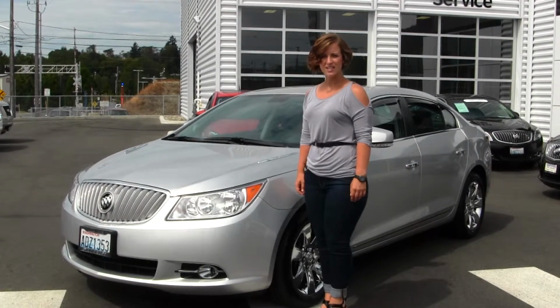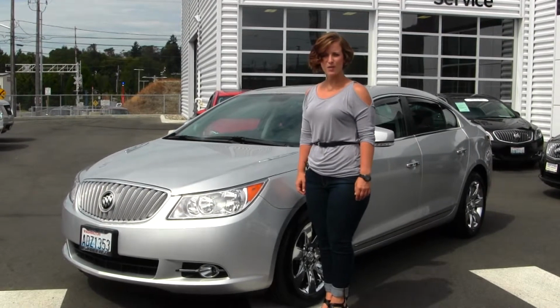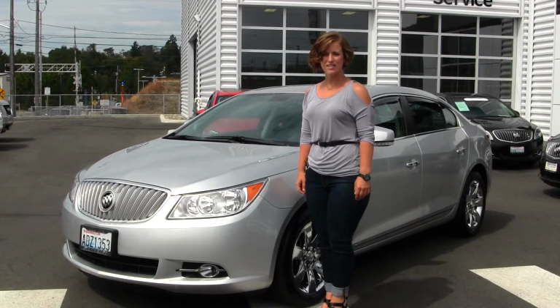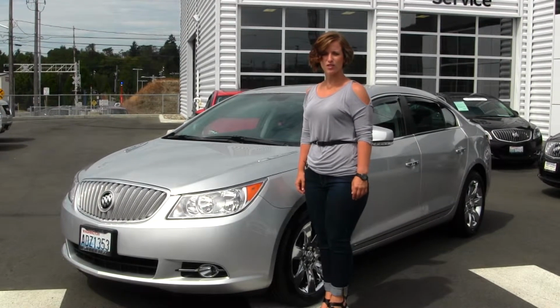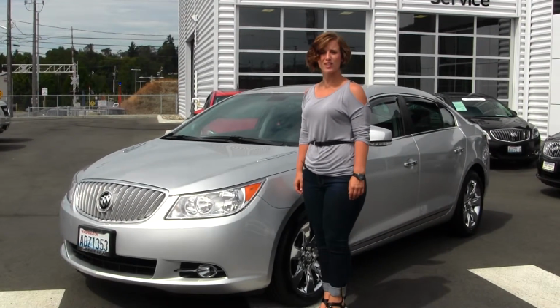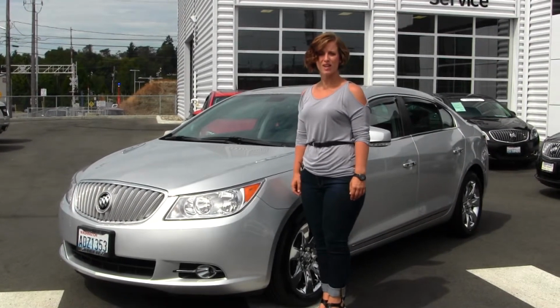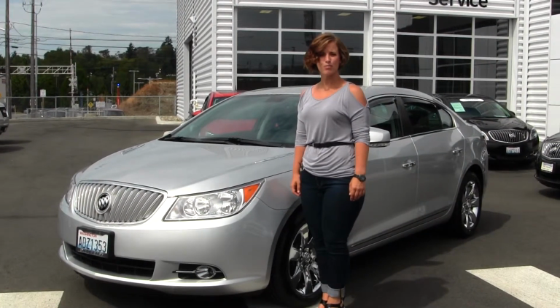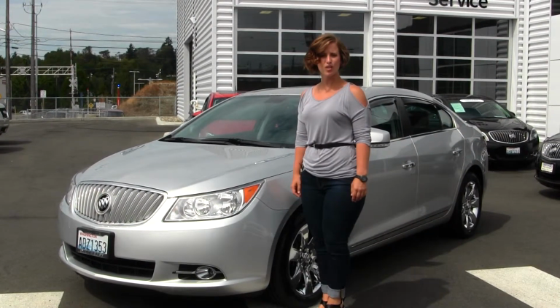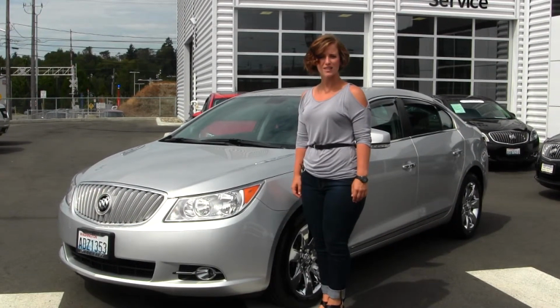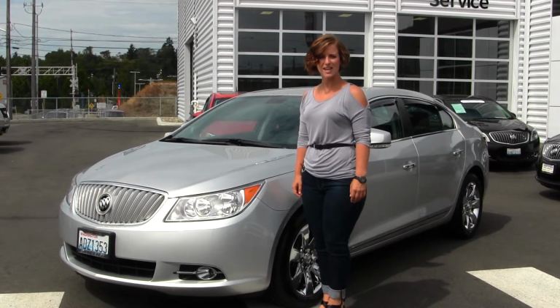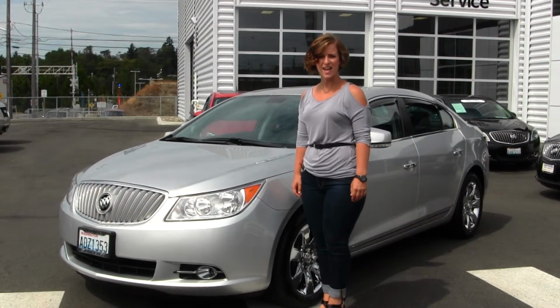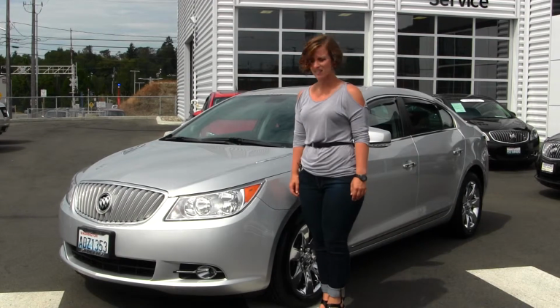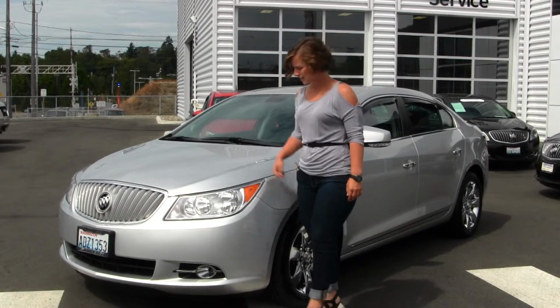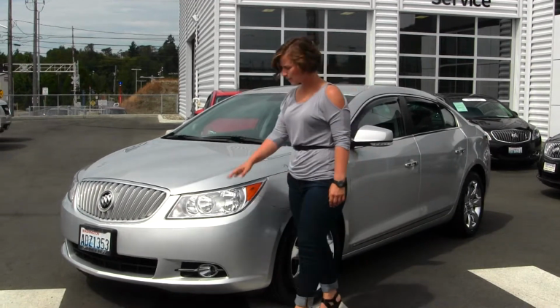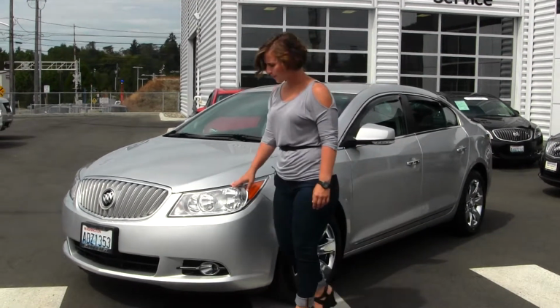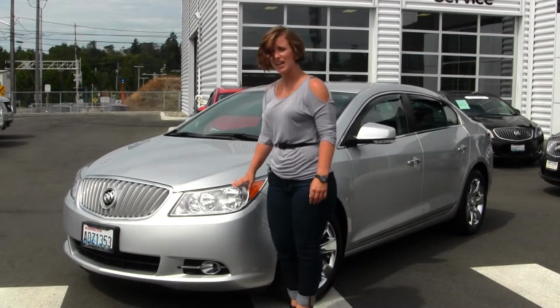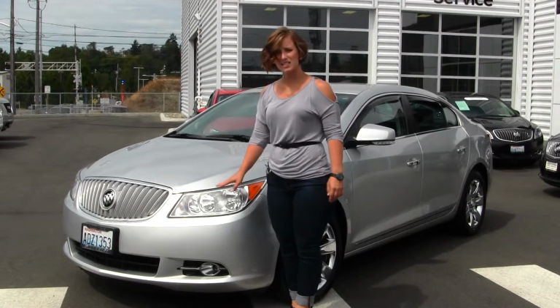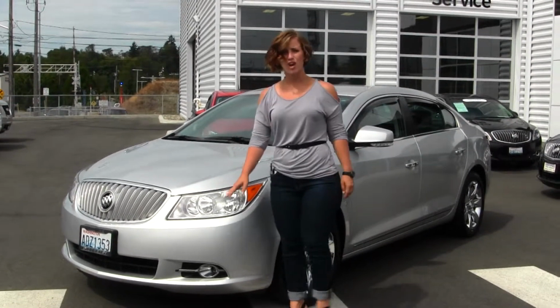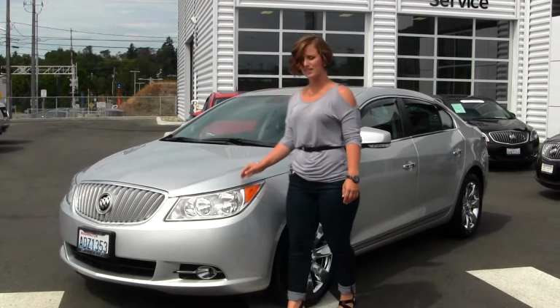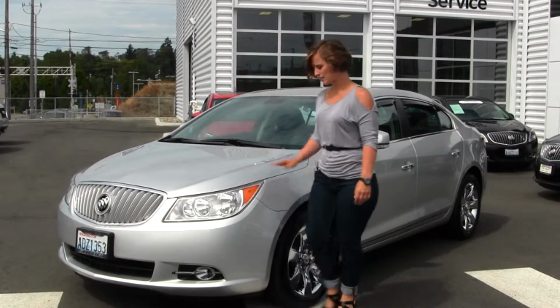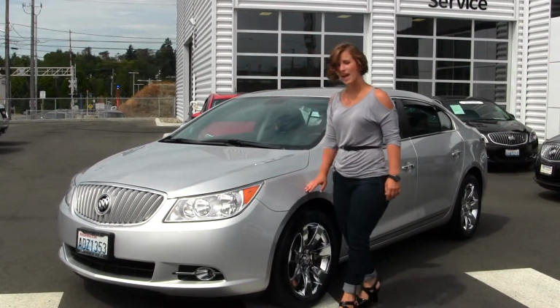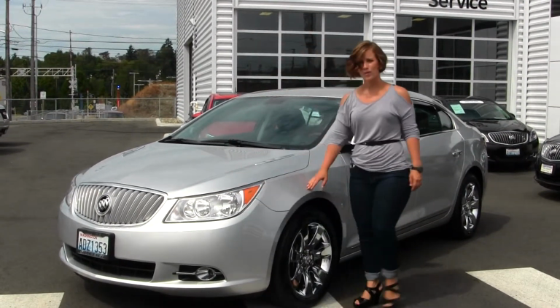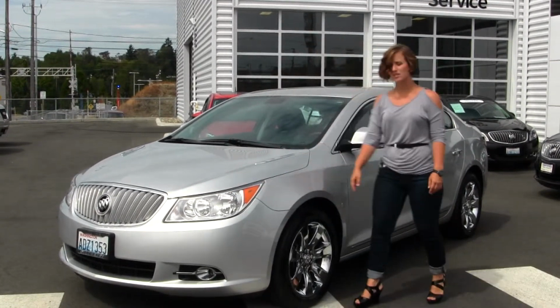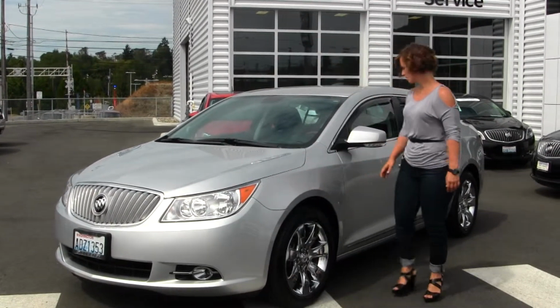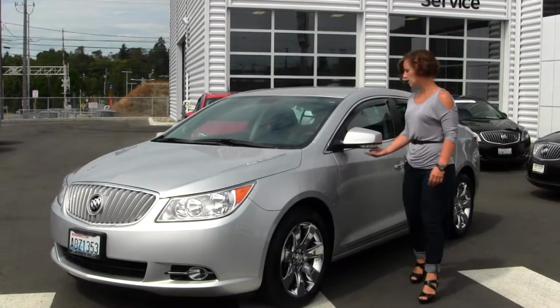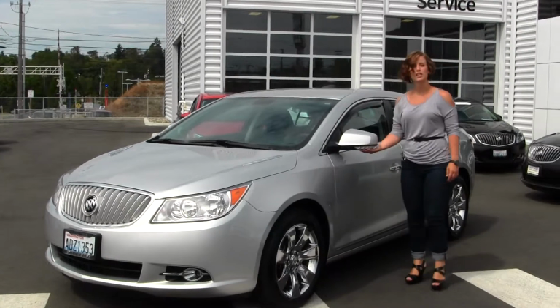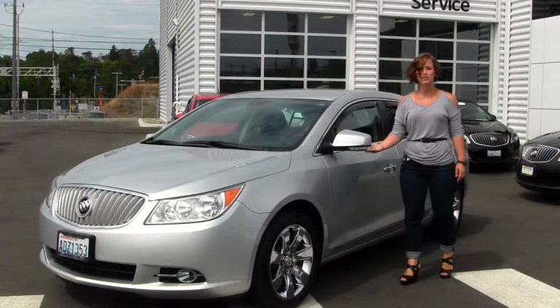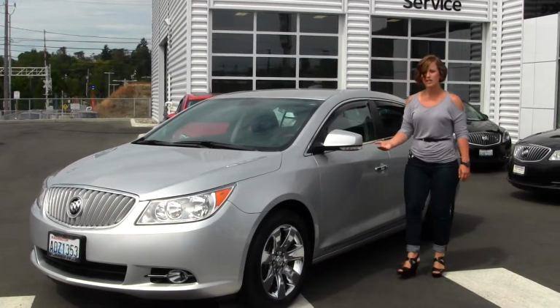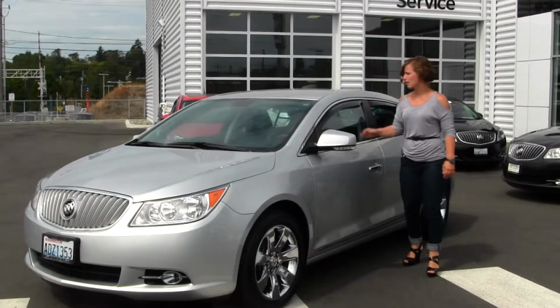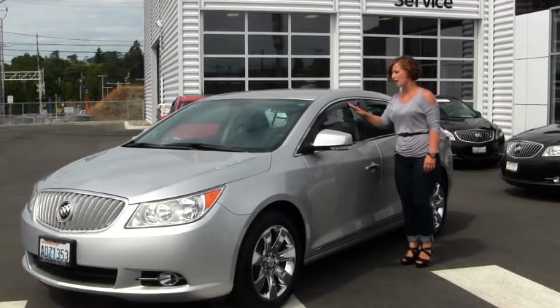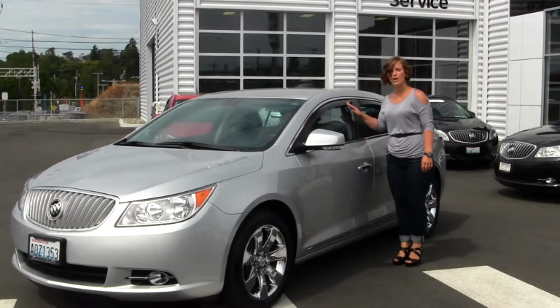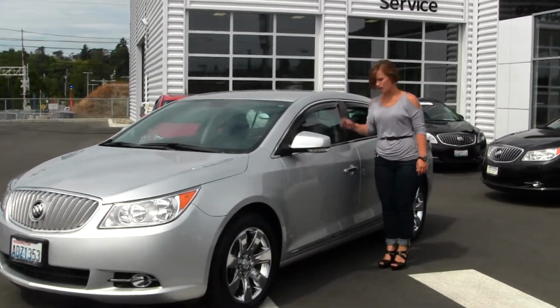Today we have a silver 2011 Buick LaCrosse CXS. It does come with automatic headlights and fog lights, alloy wheels, turn signals in the mirrors, and weather guards.